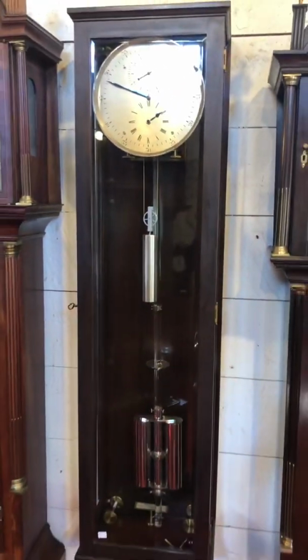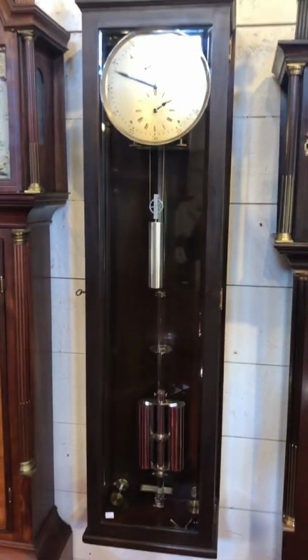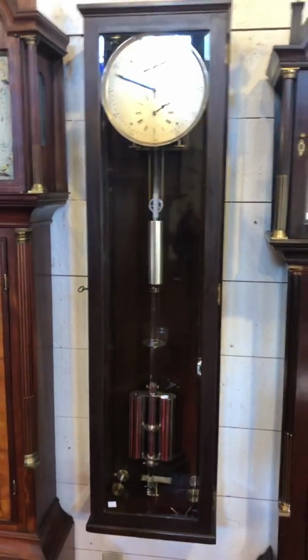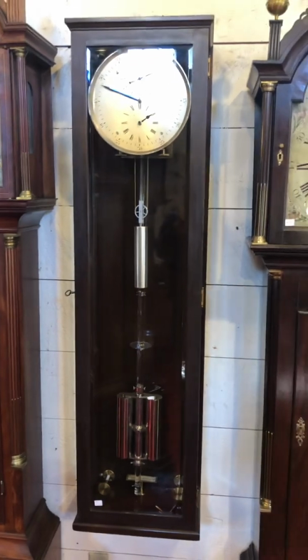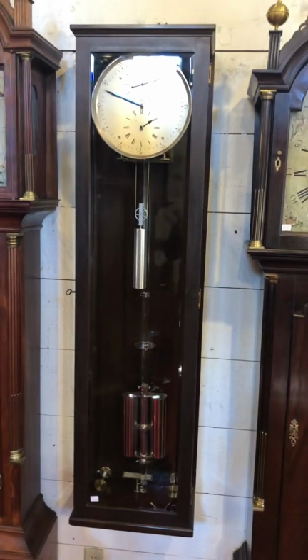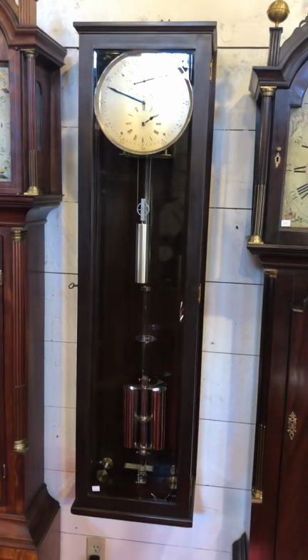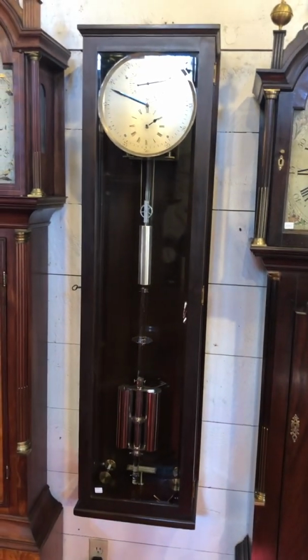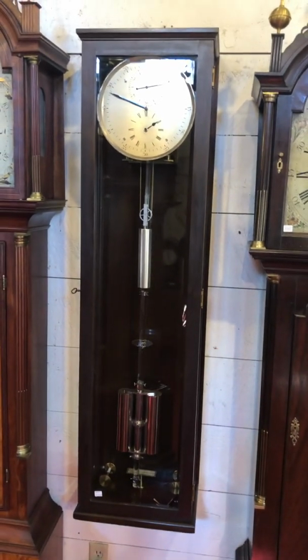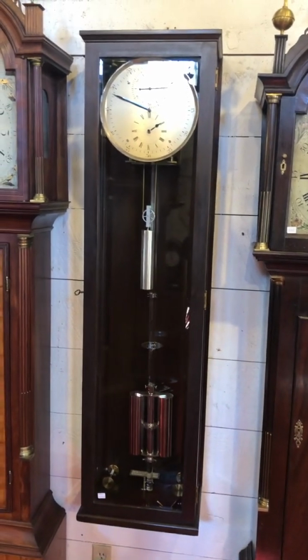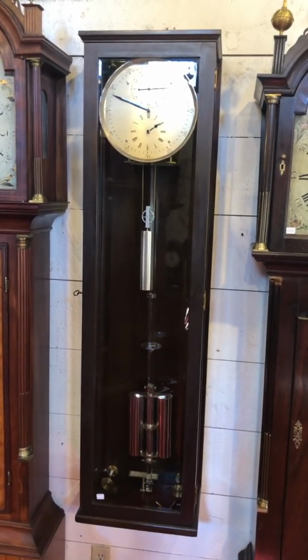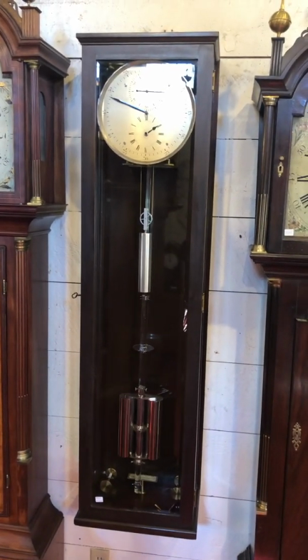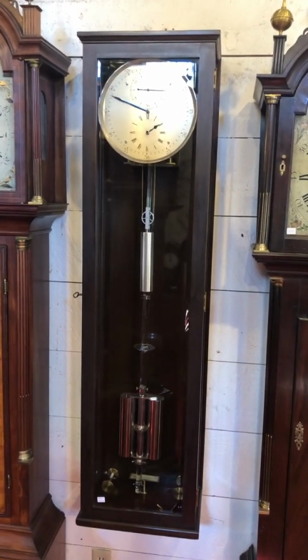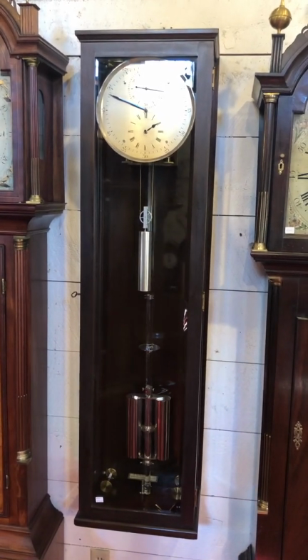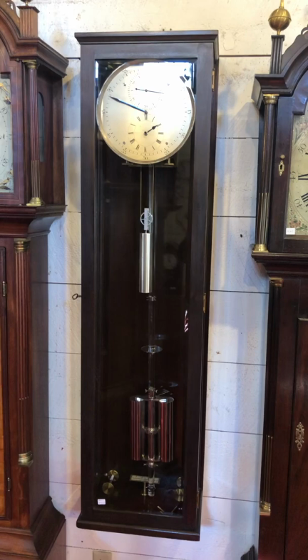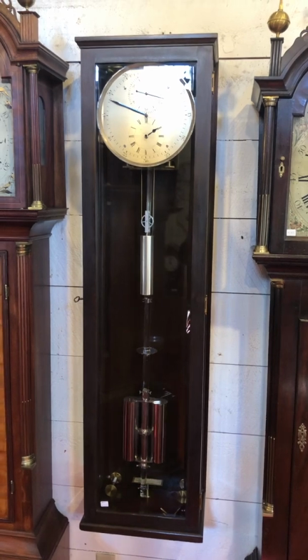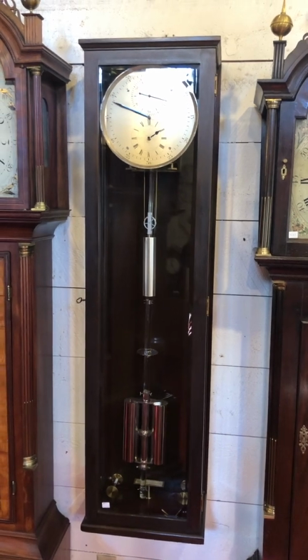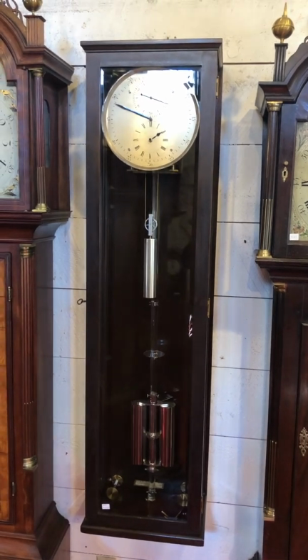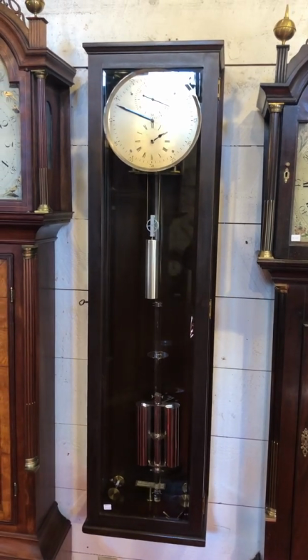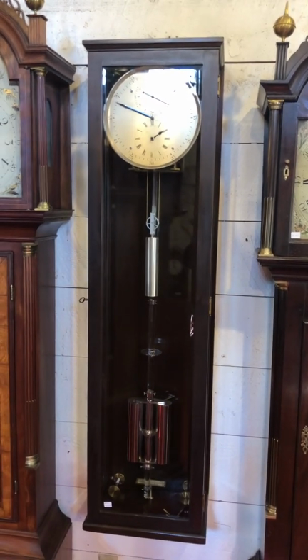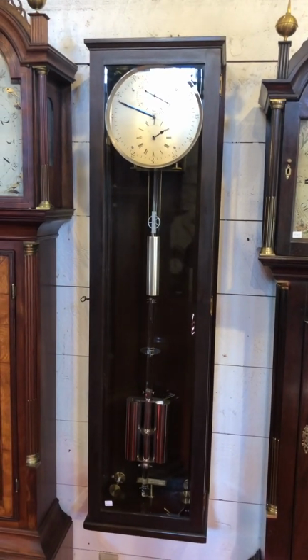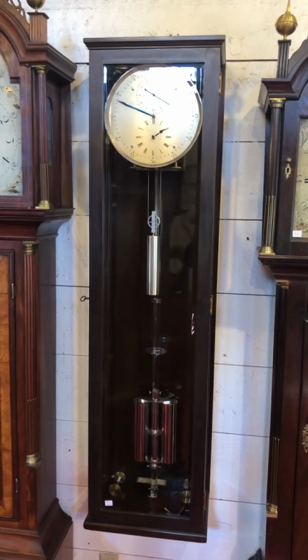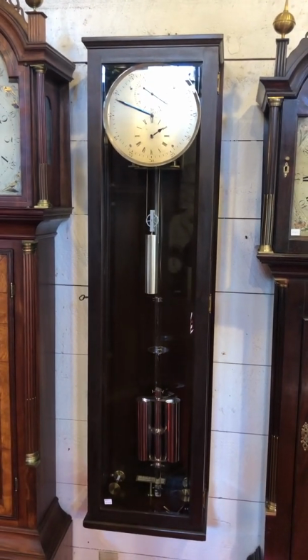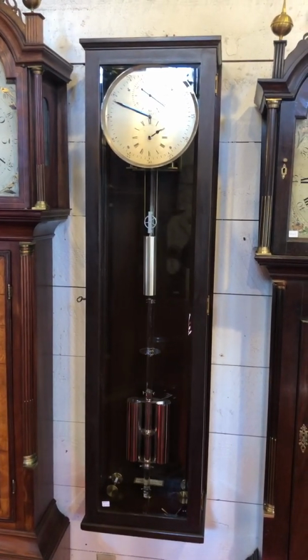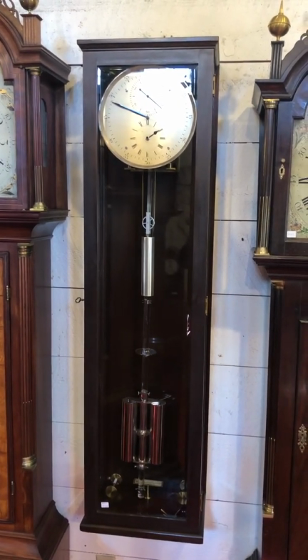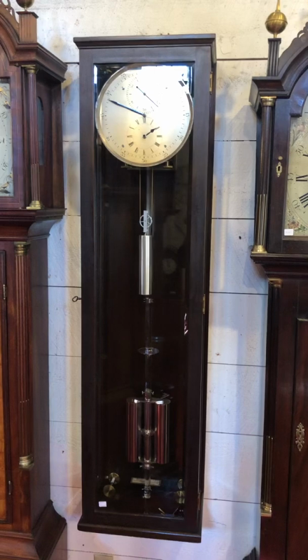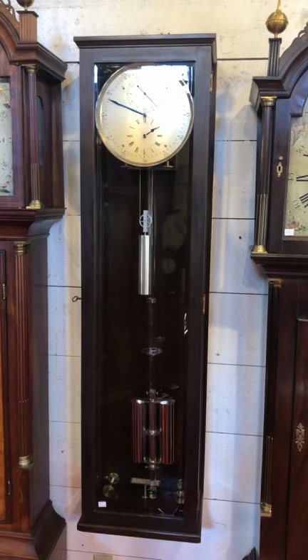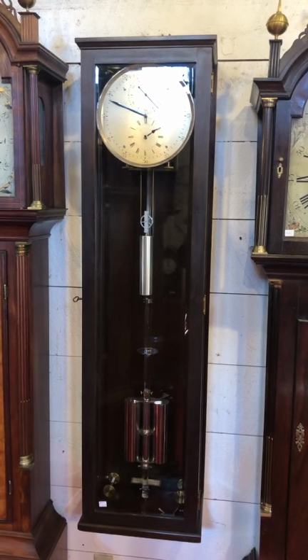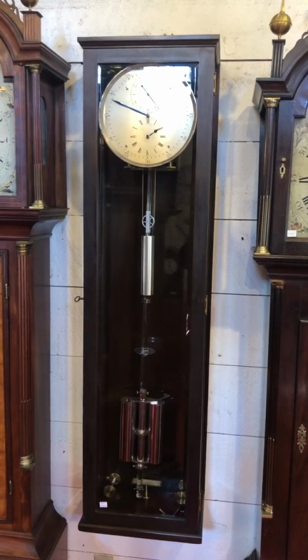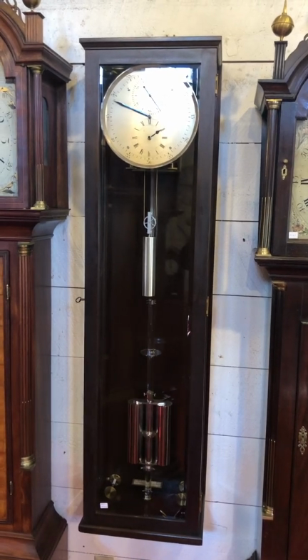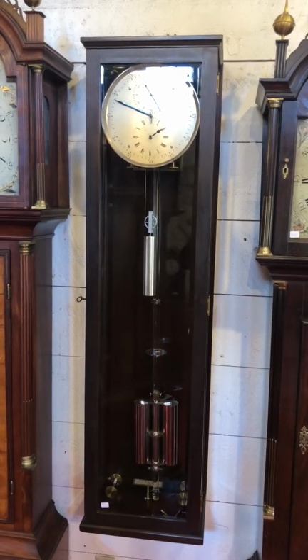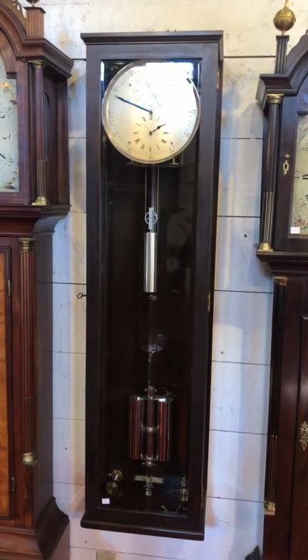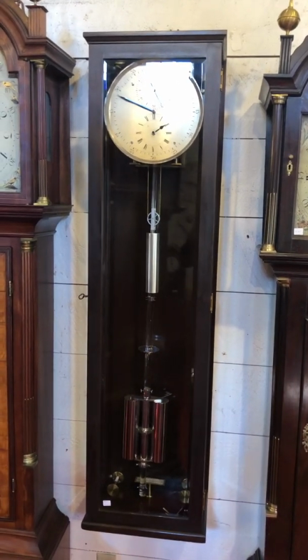It has three glasses — one in the front and two on the sides — all beveled. Just quality. It's one great timepiece. If you like beautiful antique clocks, please visit DelaneyAntiqueClocks.com. Thanks for watching.